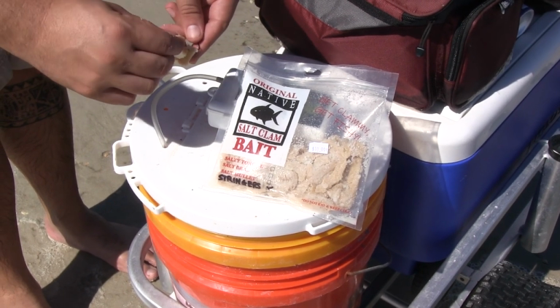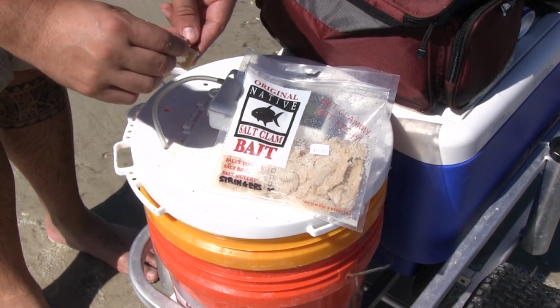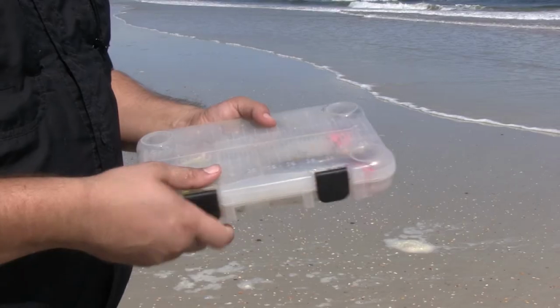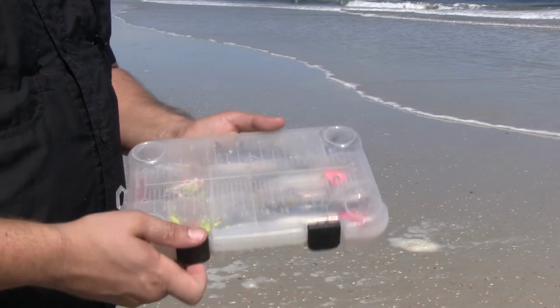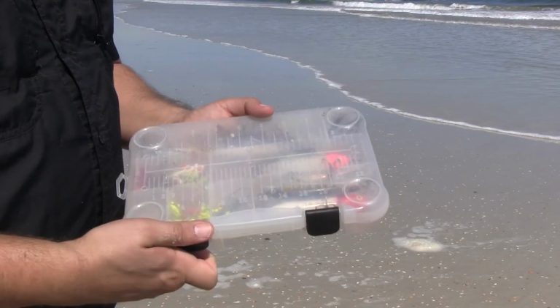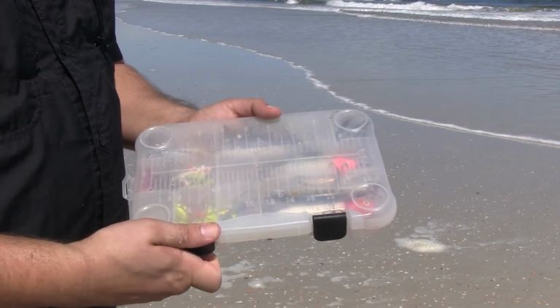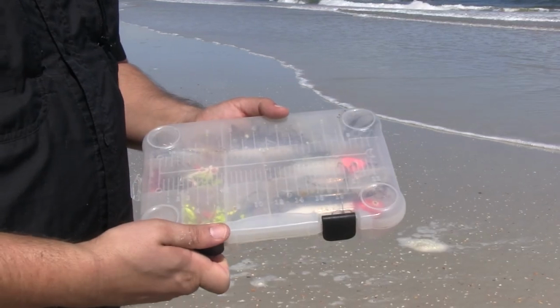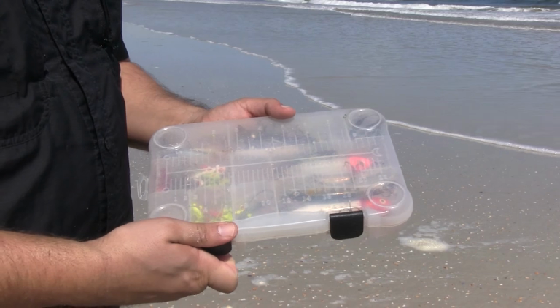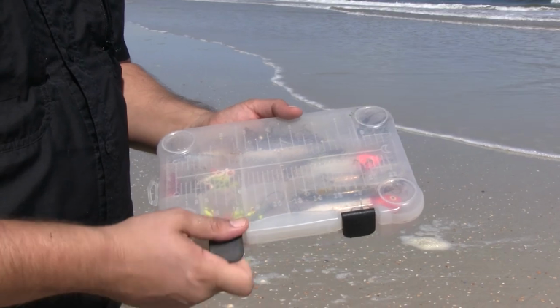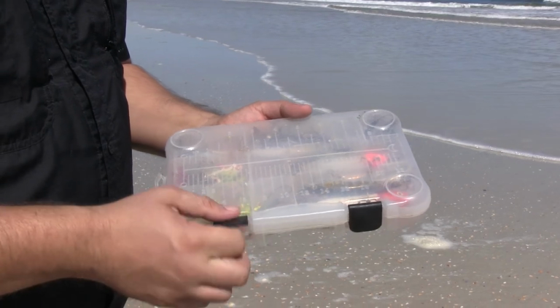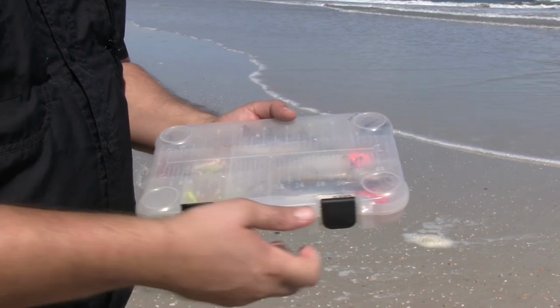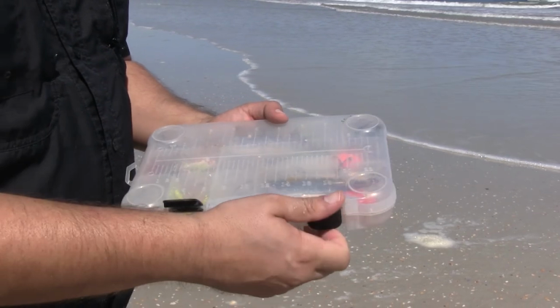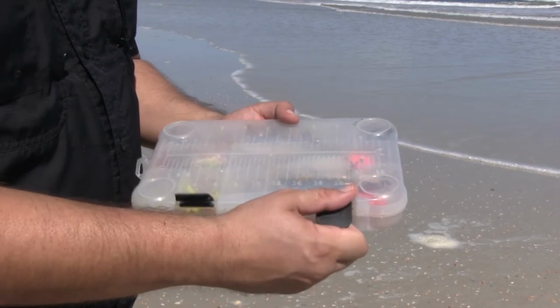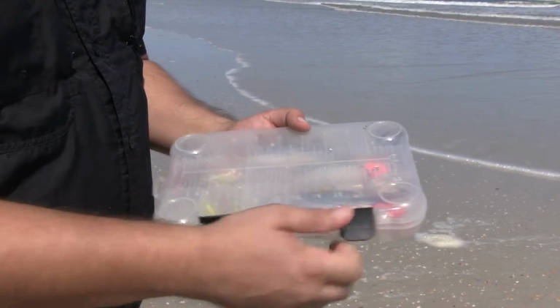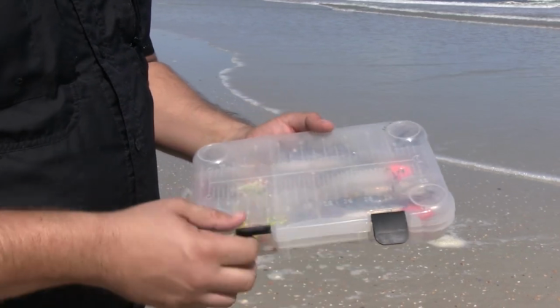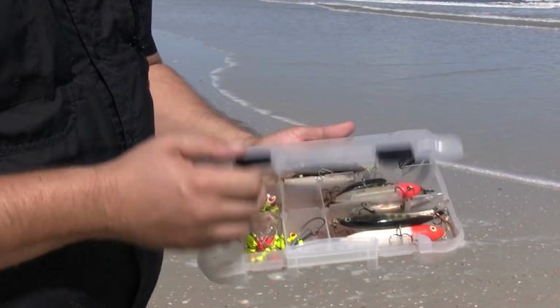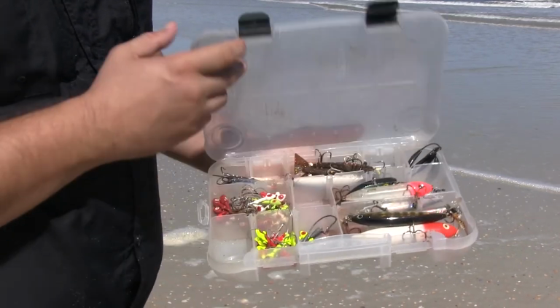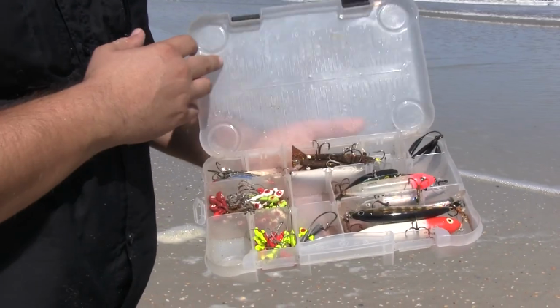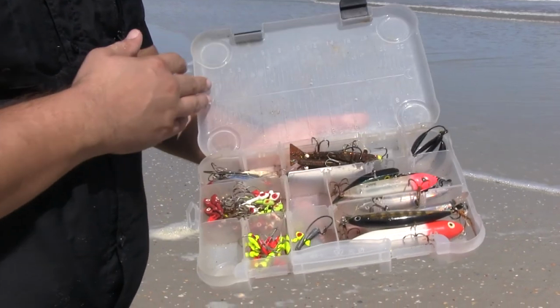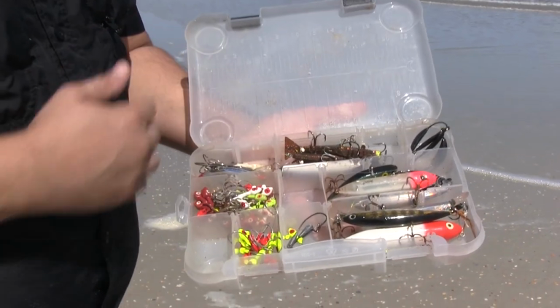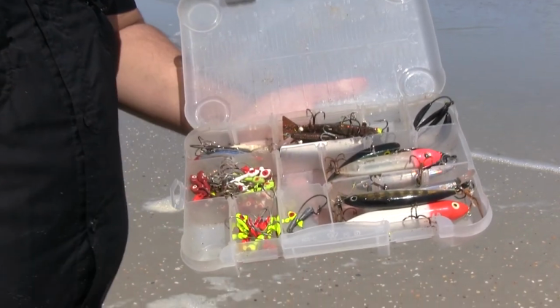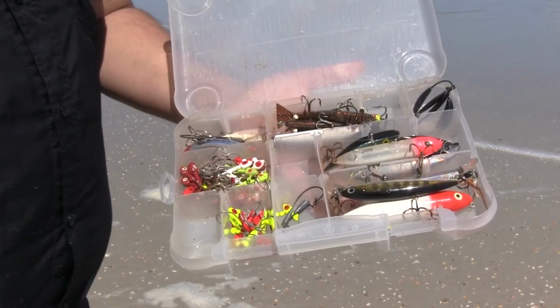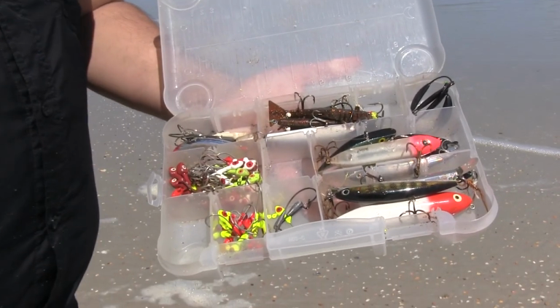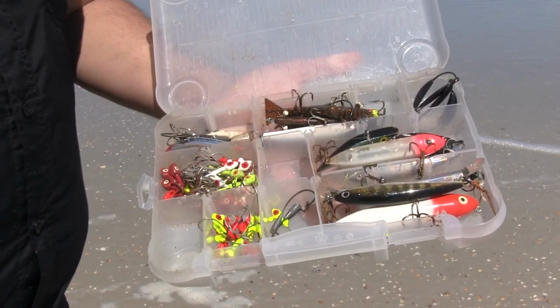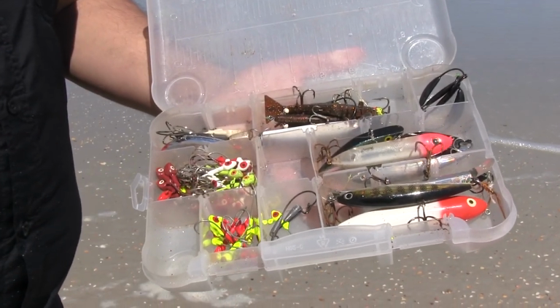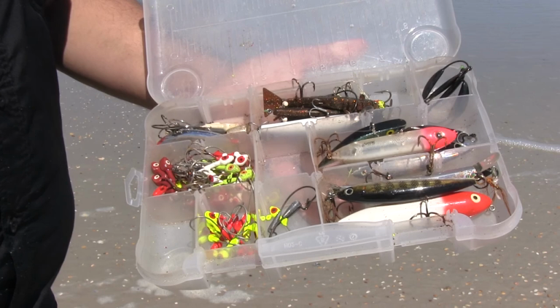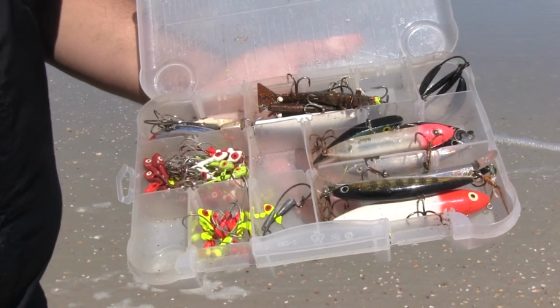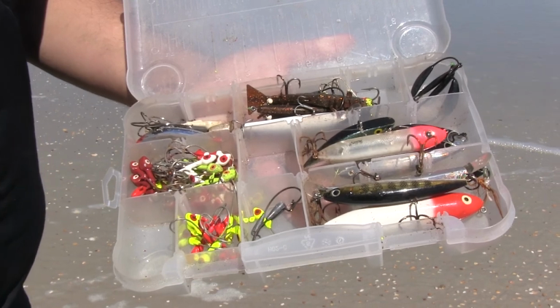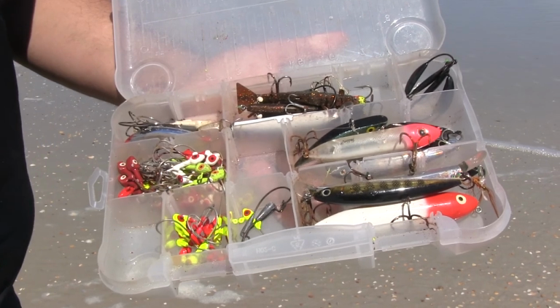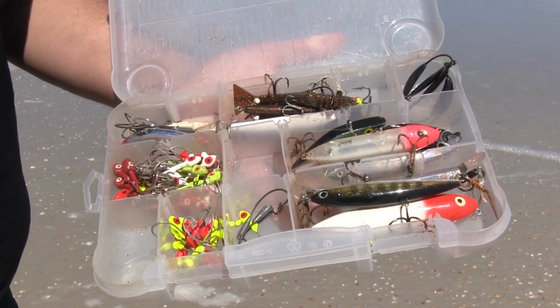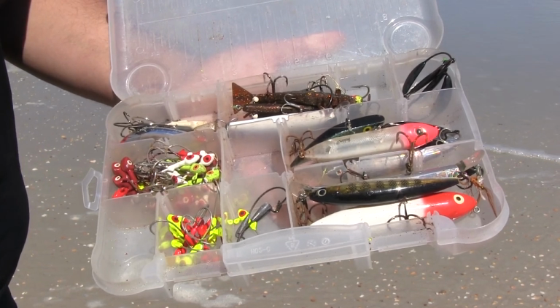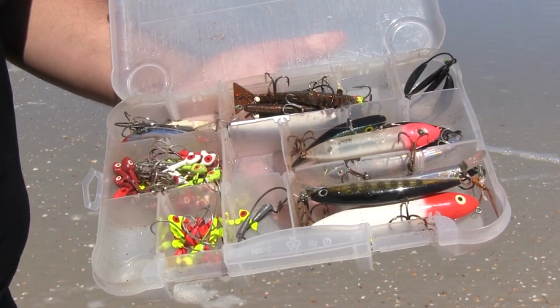In addition to live bait, we use several artificial baits as well. We can use hard baits or soft baits. Some of the soft baits even come scented to help attract the fish.